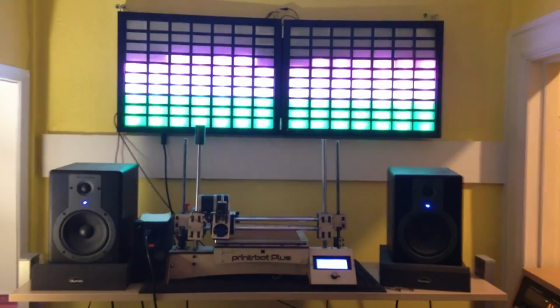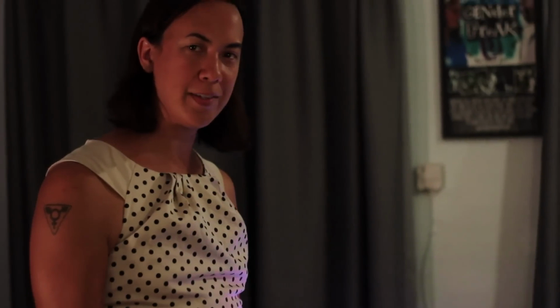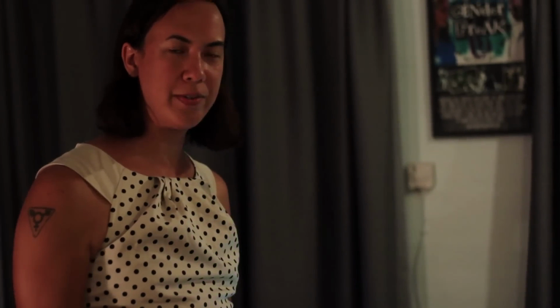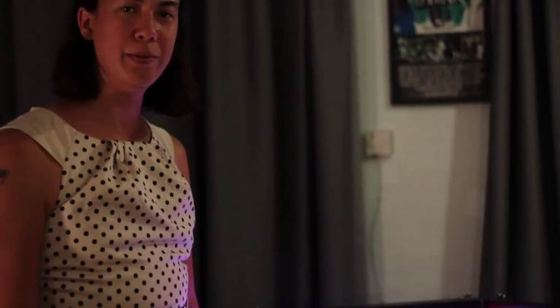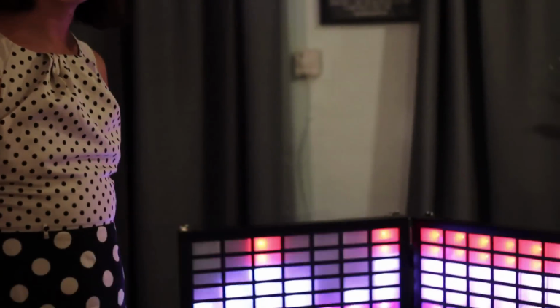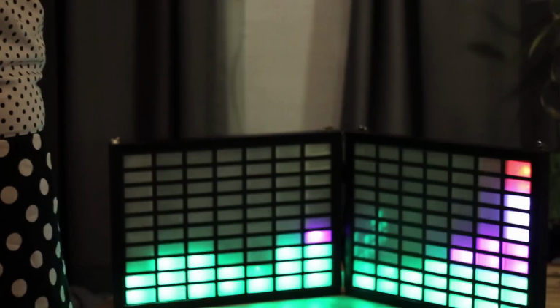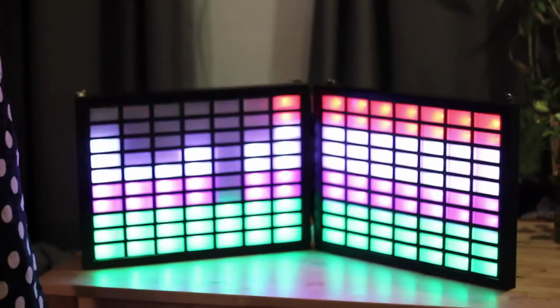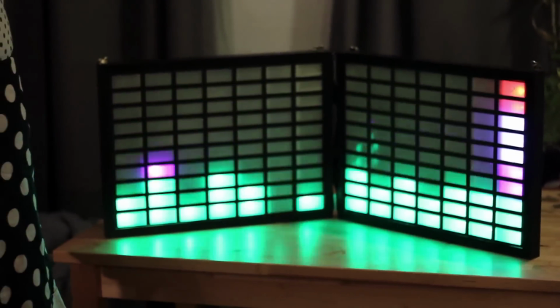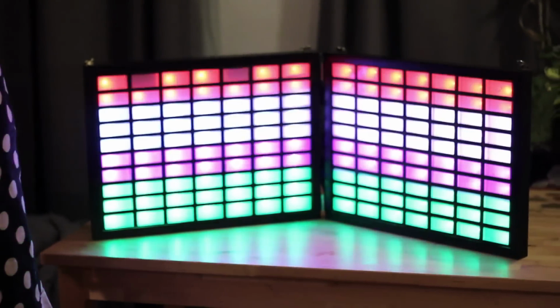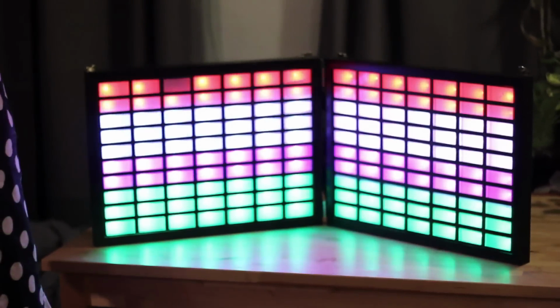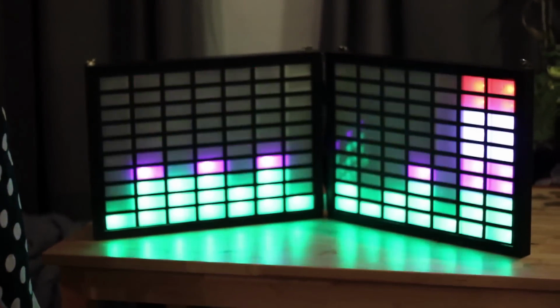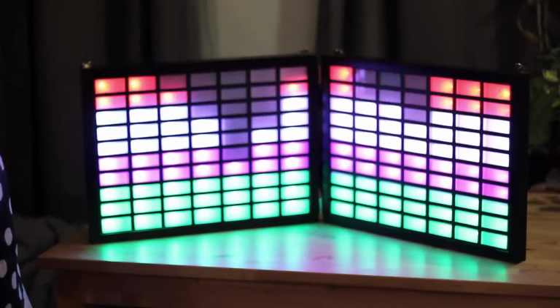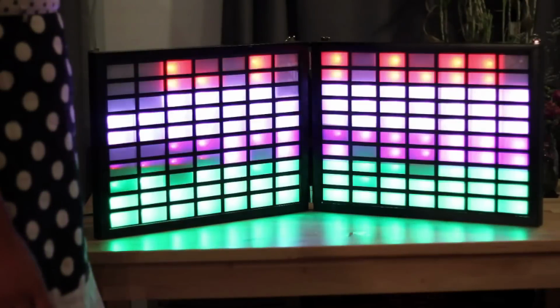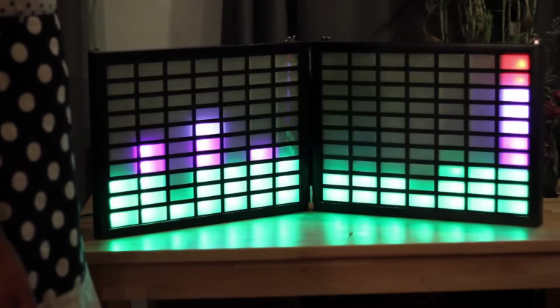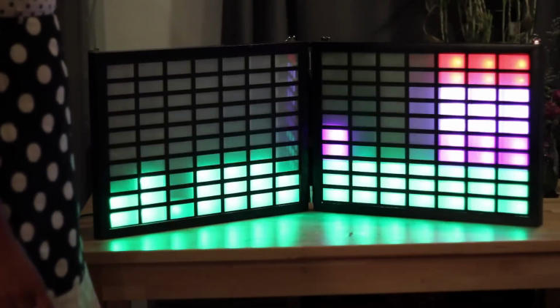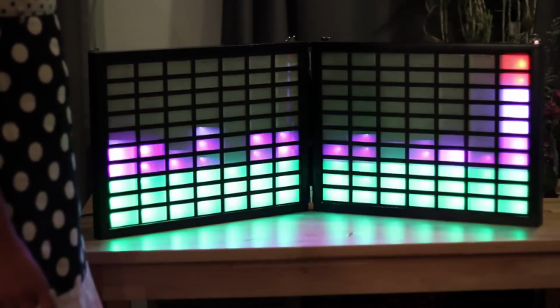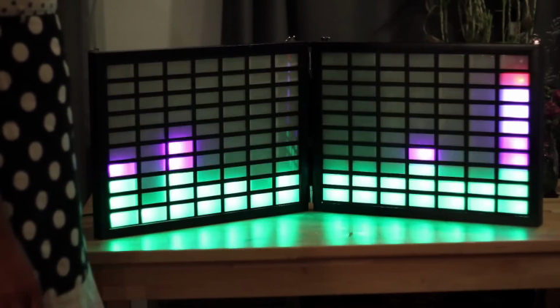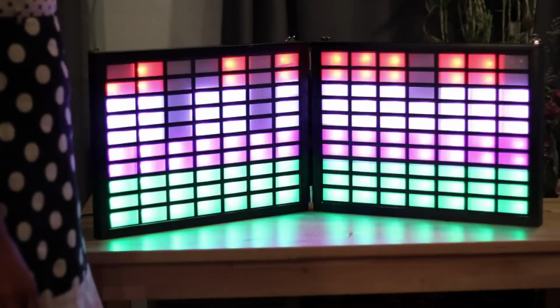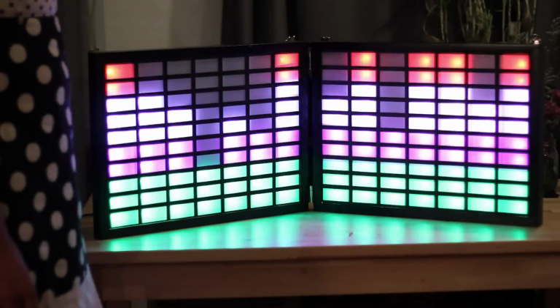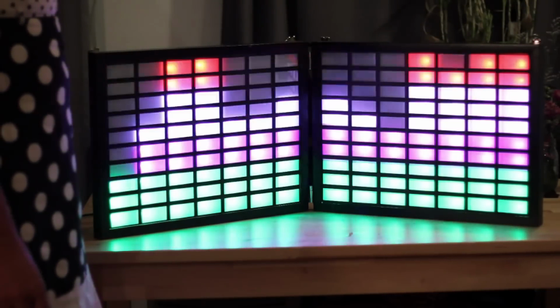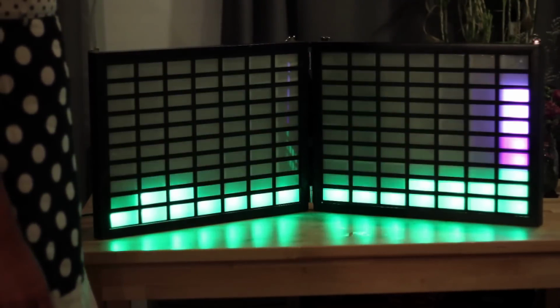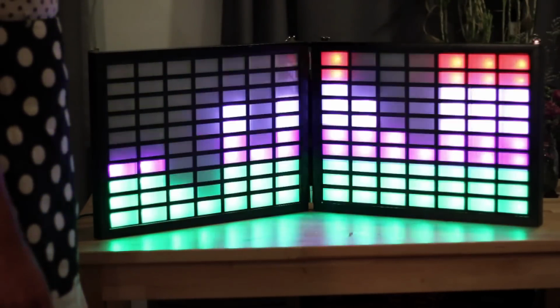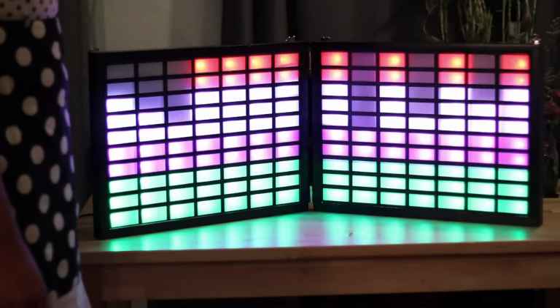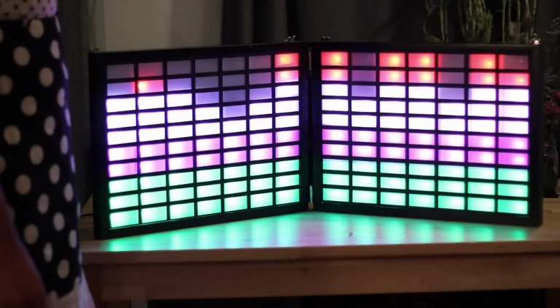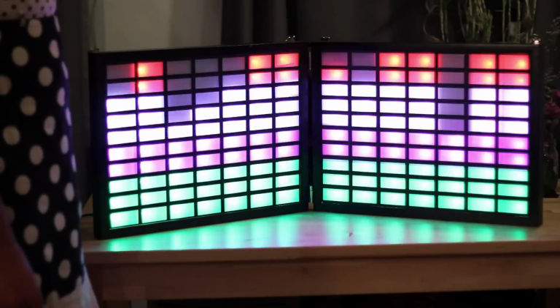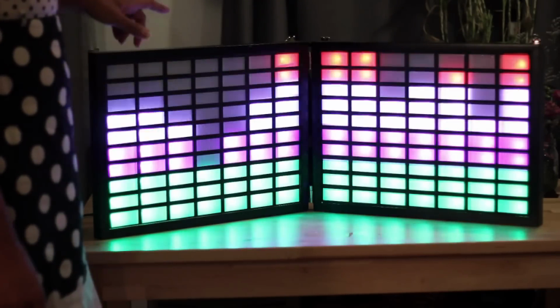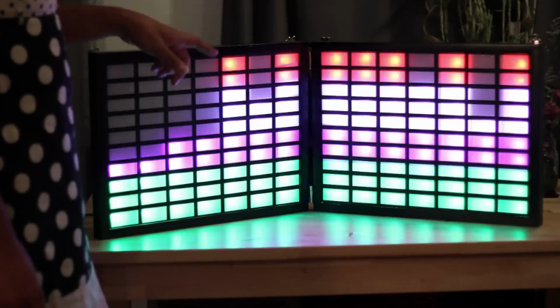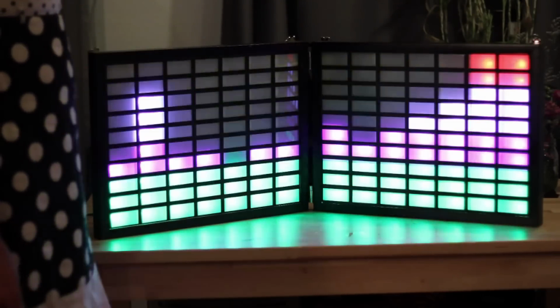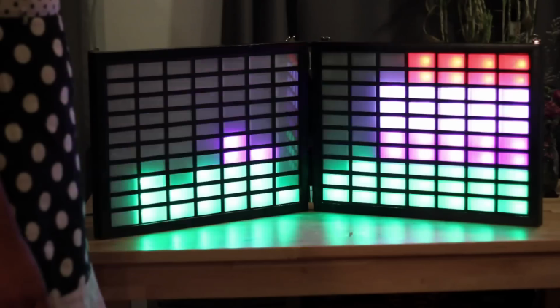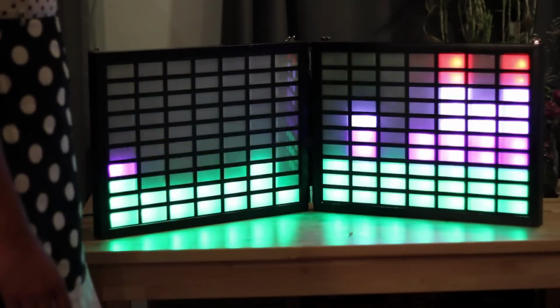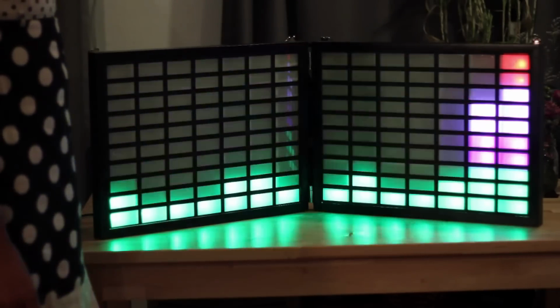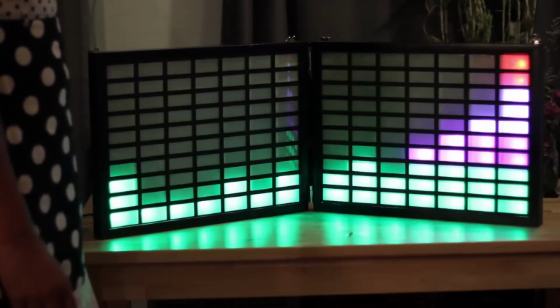This is Poster VU — my giant poster frame VU meter. Right now it's on its mic setting, so it's responding to the sound of my voice. It's comprised of 140 Adafruit NeoPixels and it's powered by Arduino.